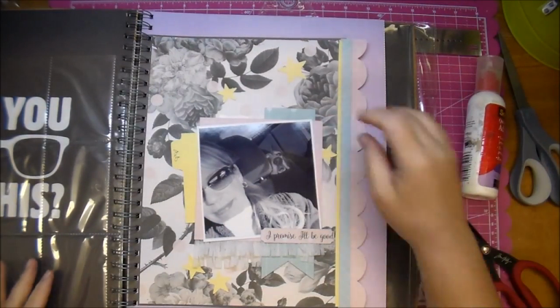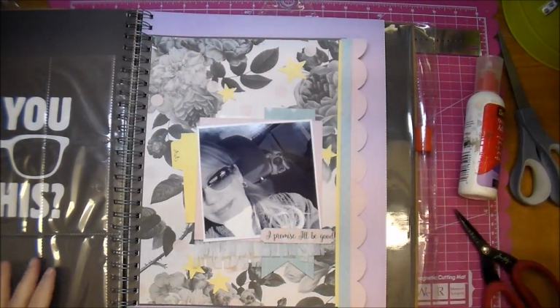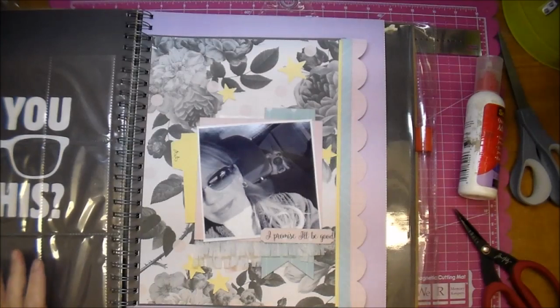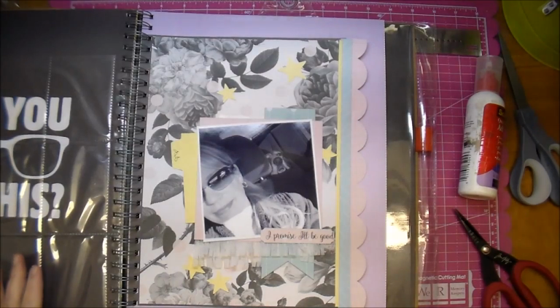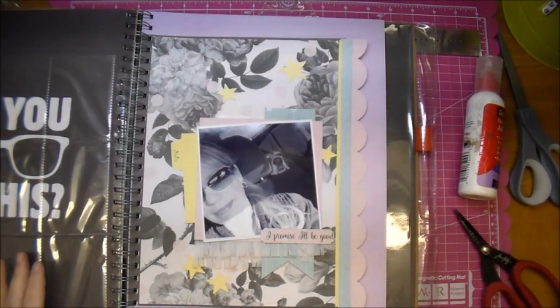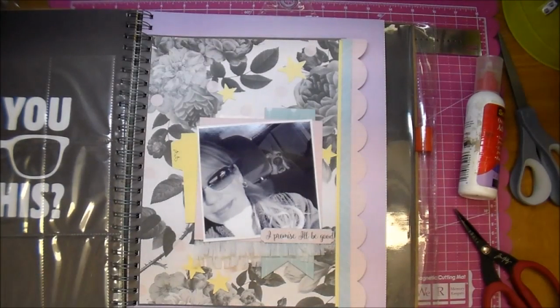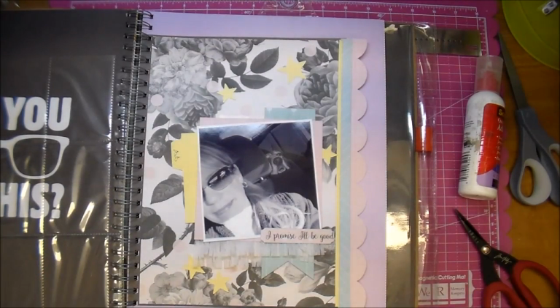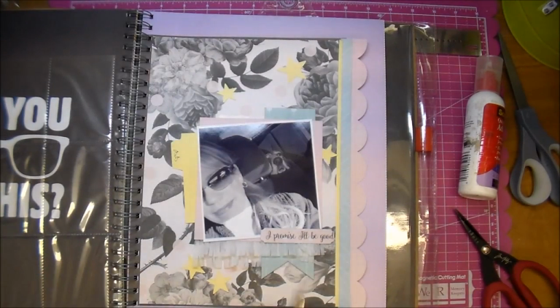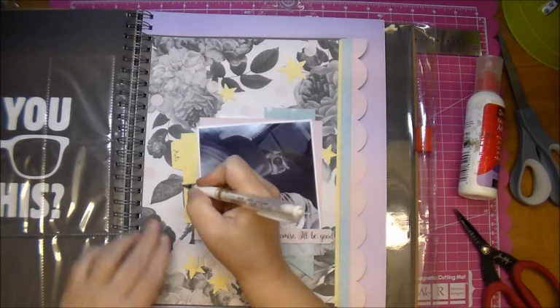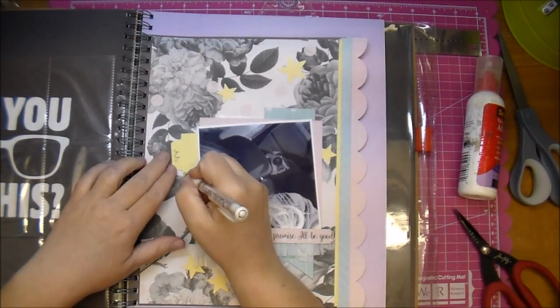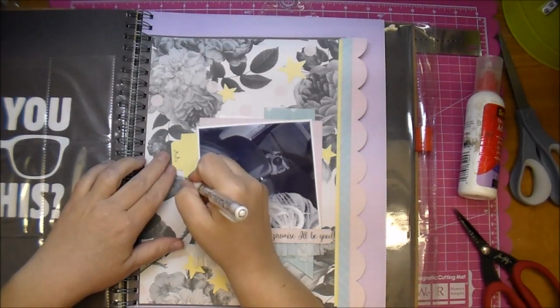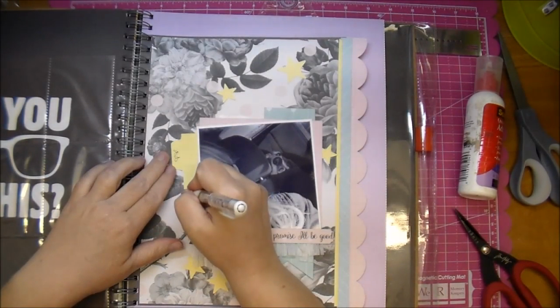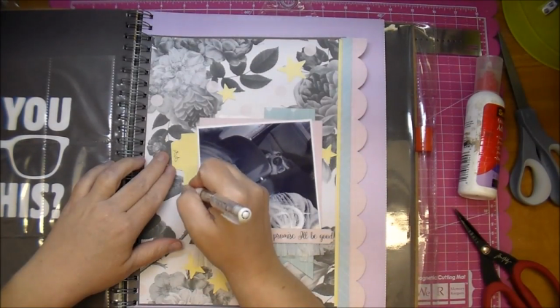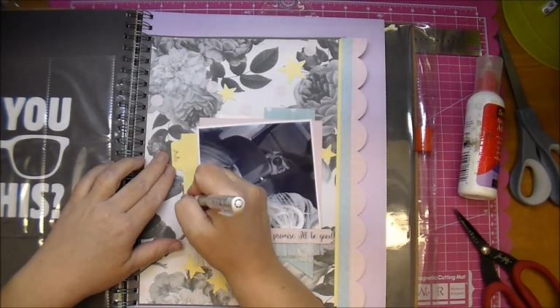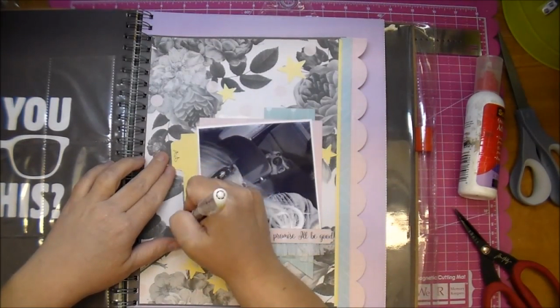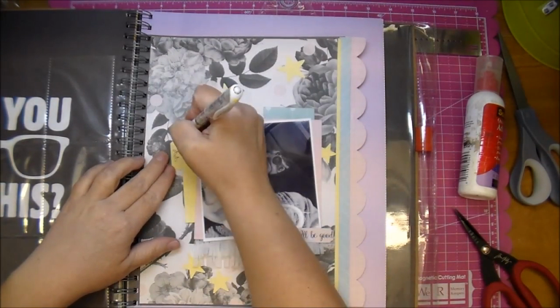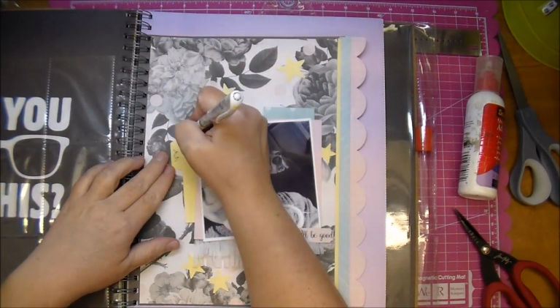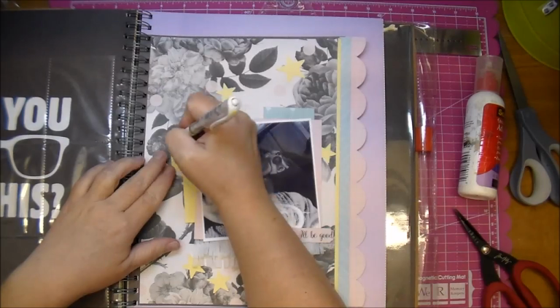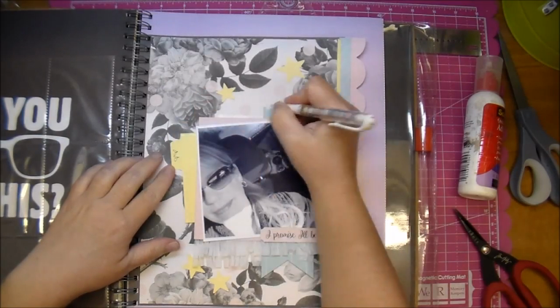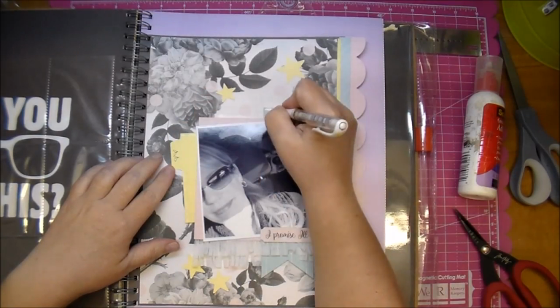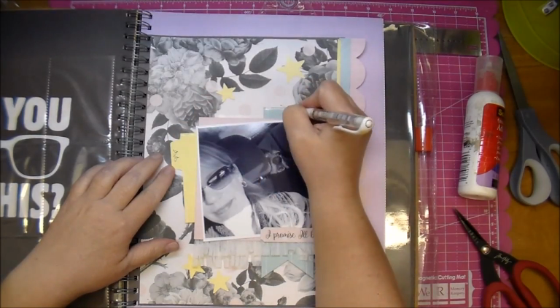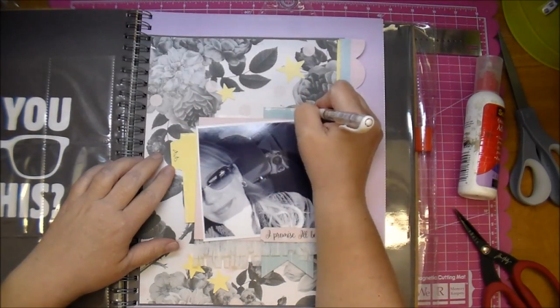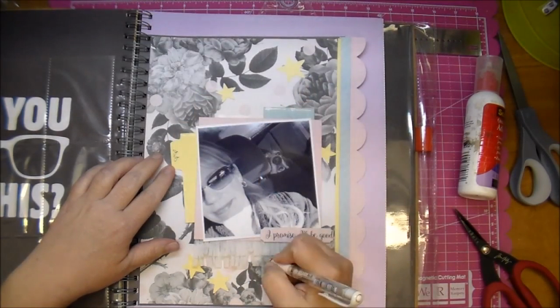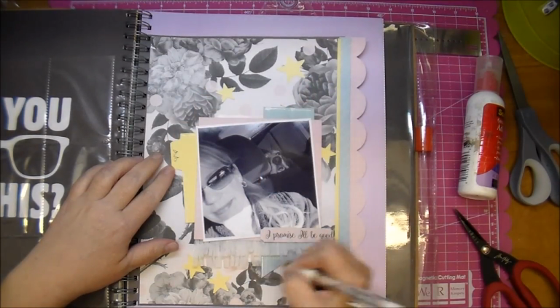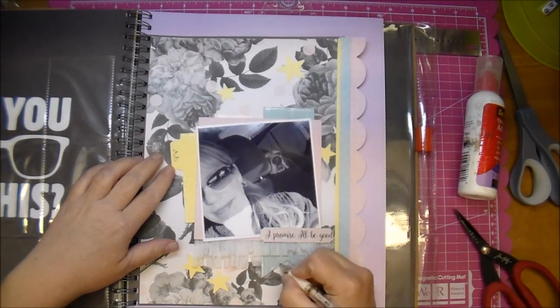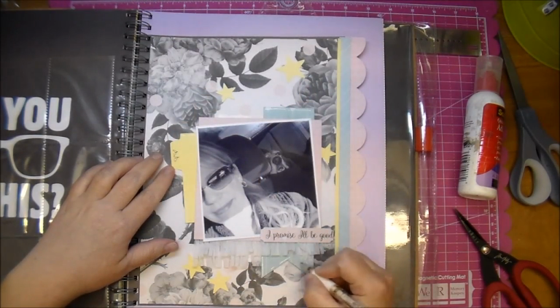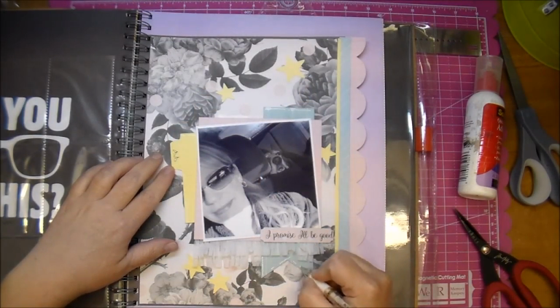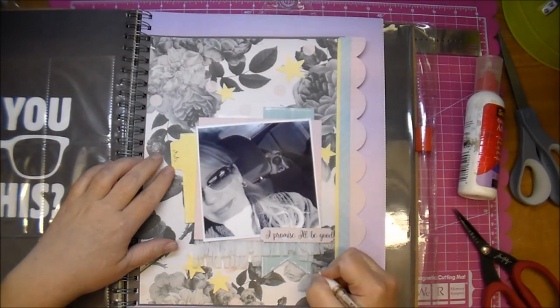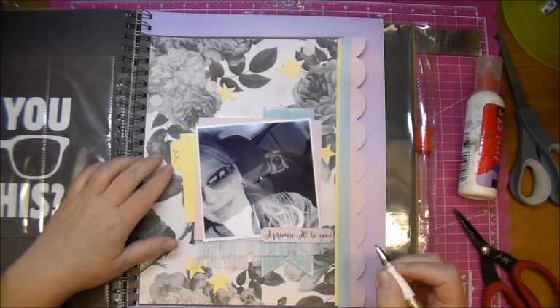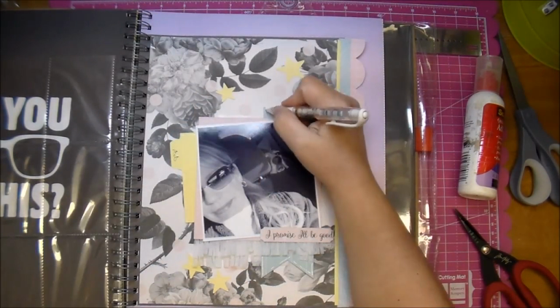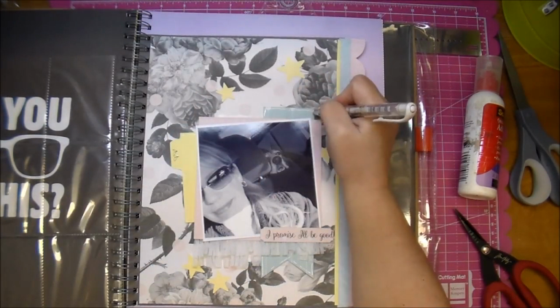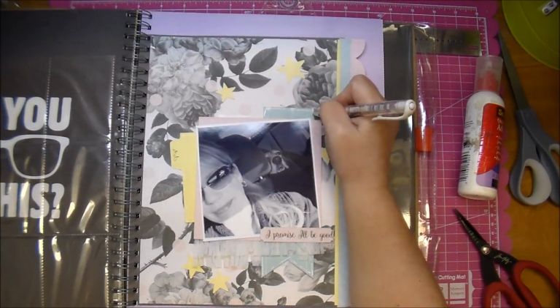Now I add a little bit of doodling with my white Uniball Signo gel pen, and I finished it off with a few enamel dots.